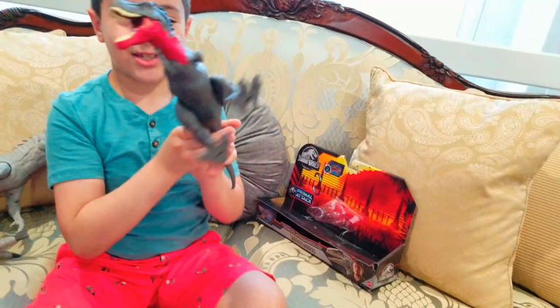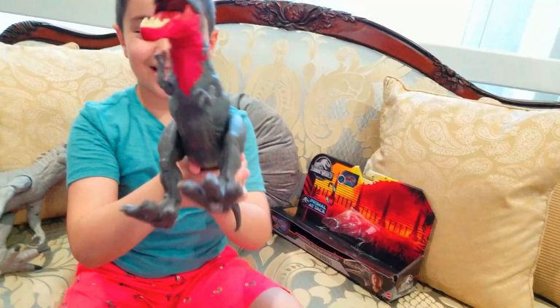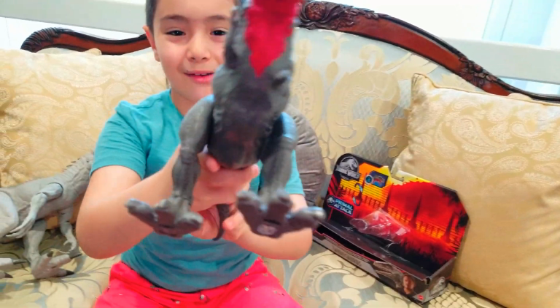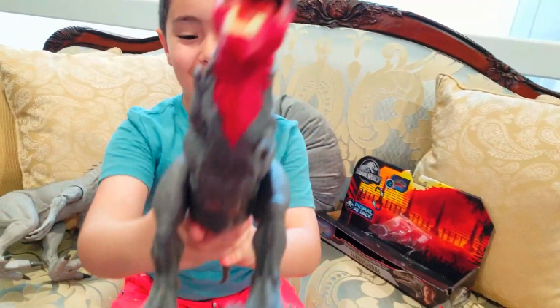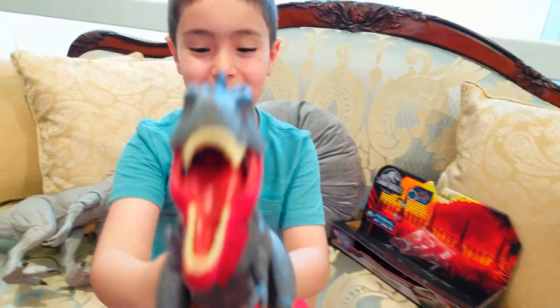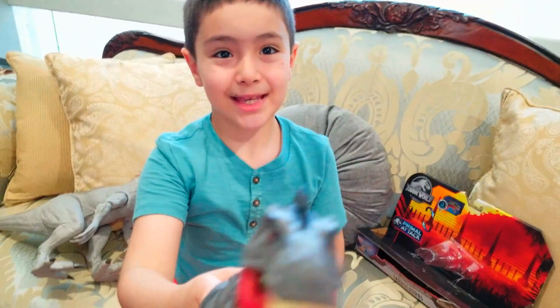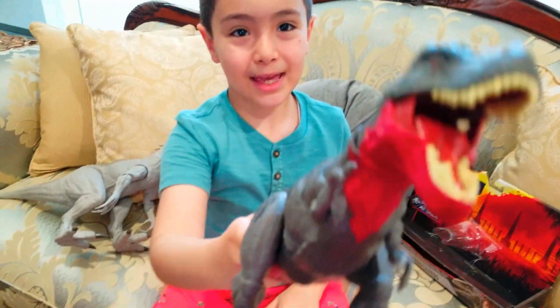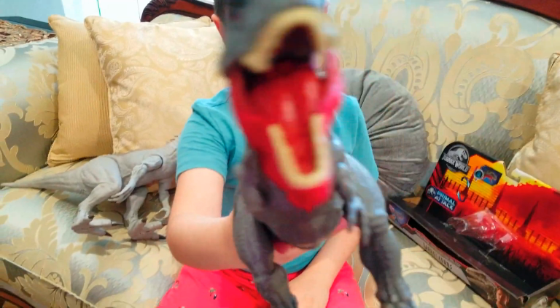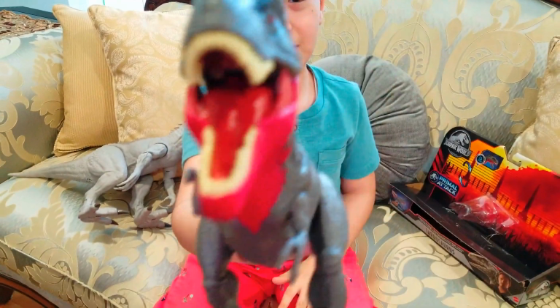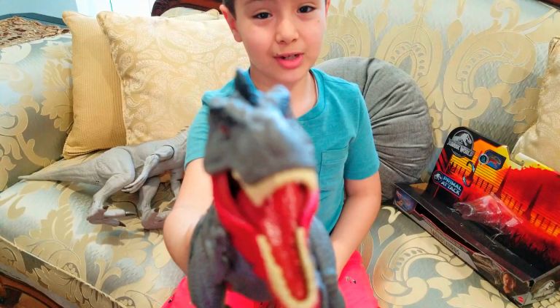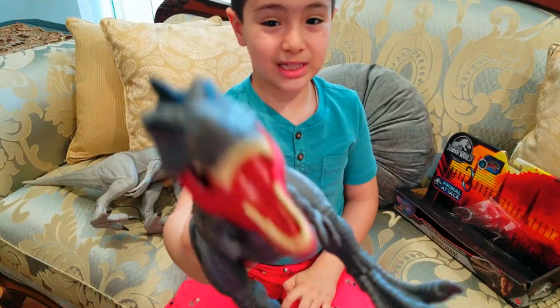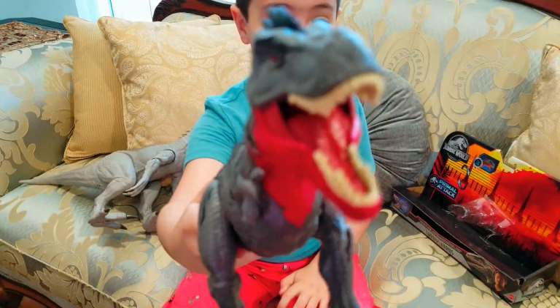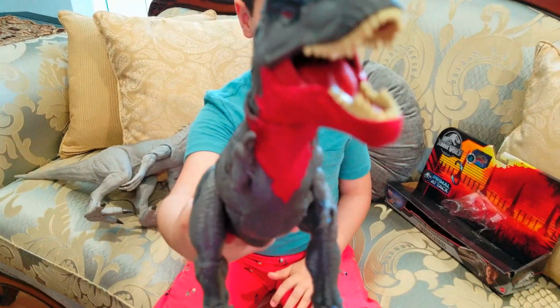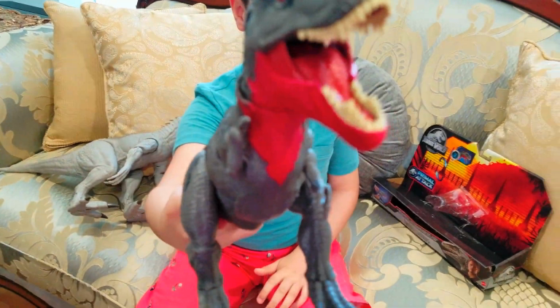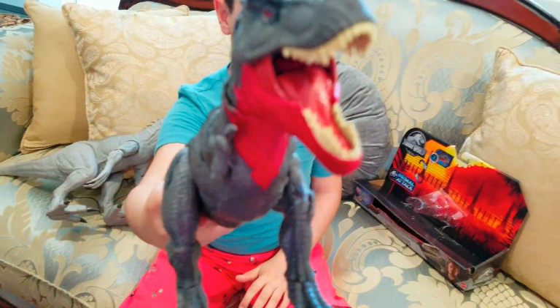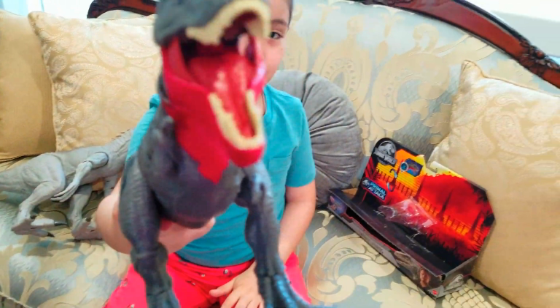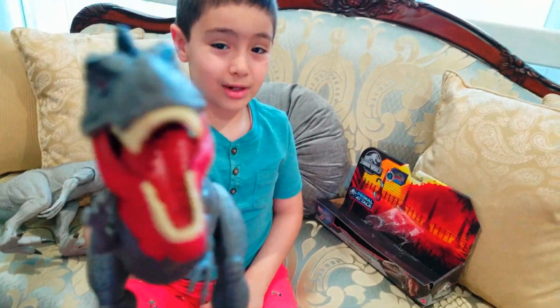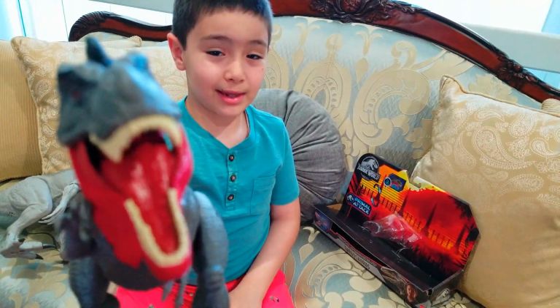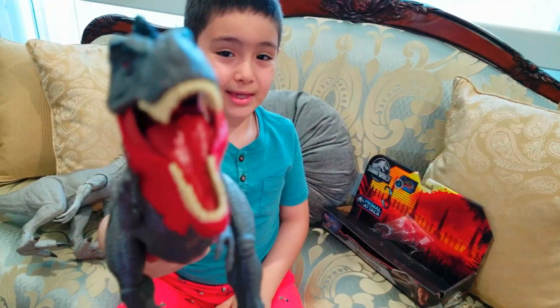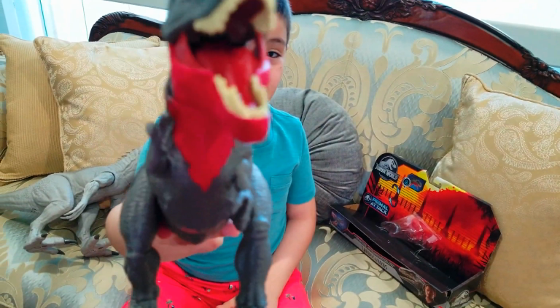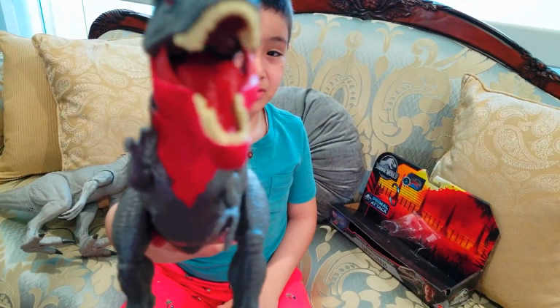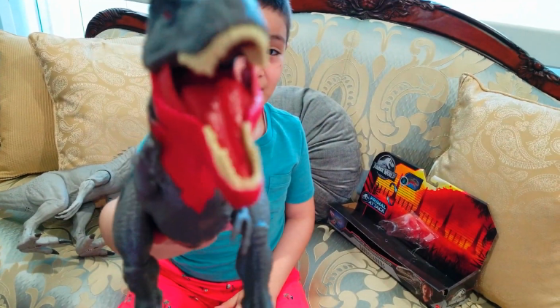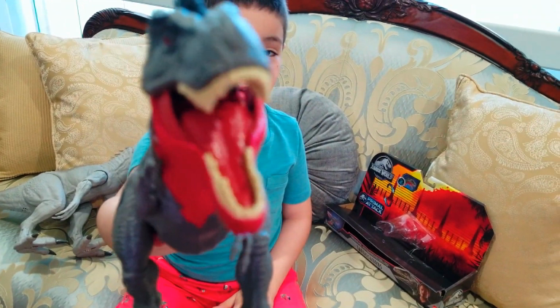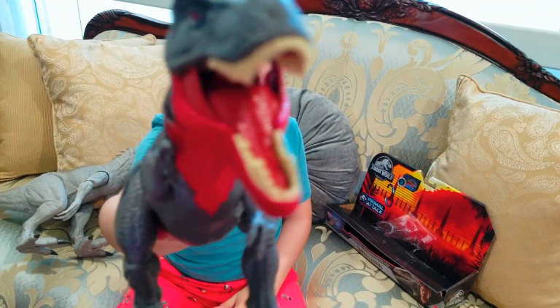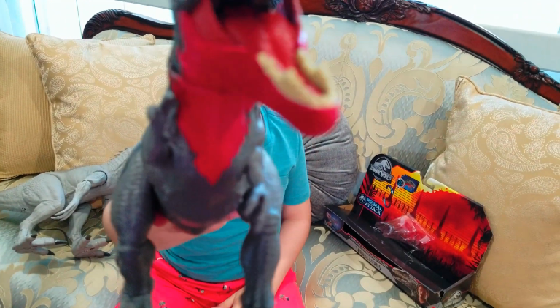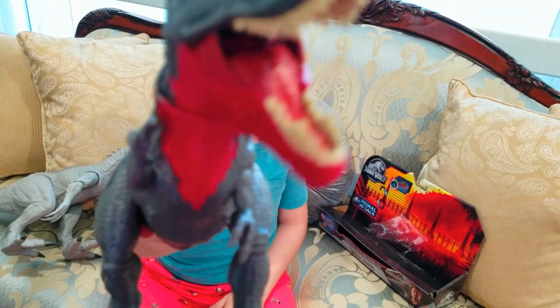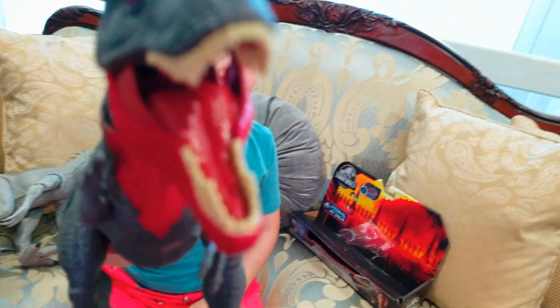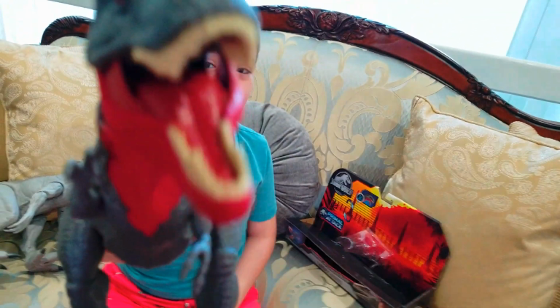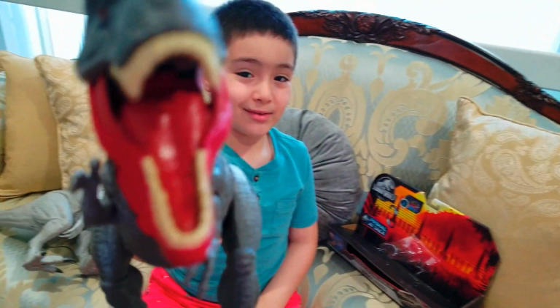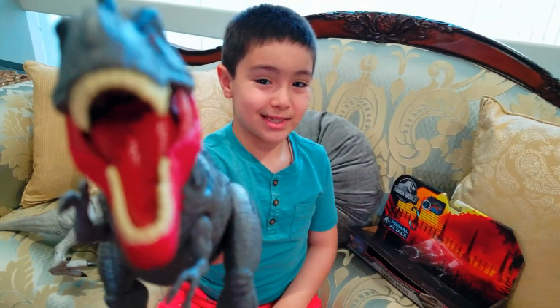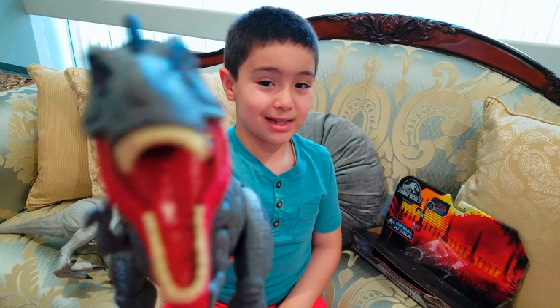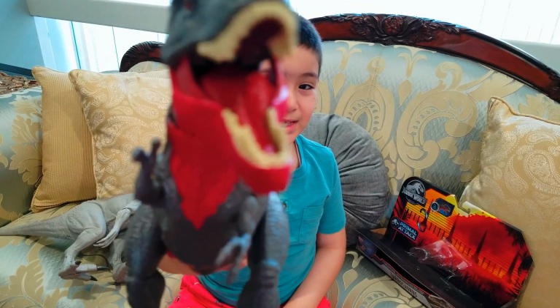Well guys, I hope you enjoyed this video. Put a like, subscribe, and ring the bell. And I'll see you later.